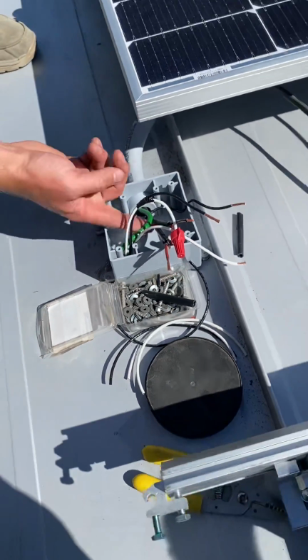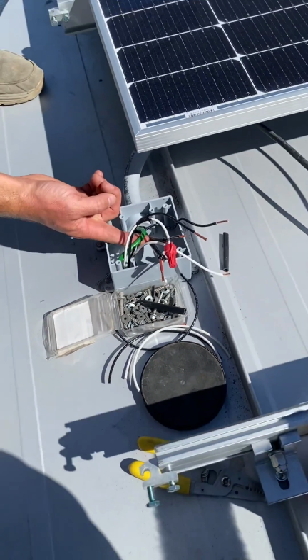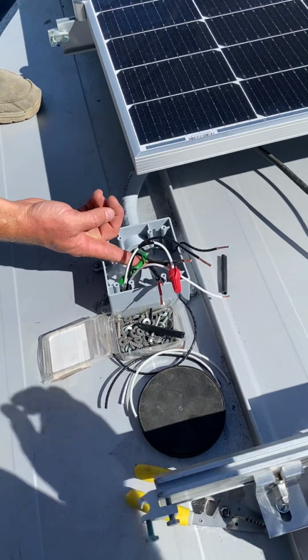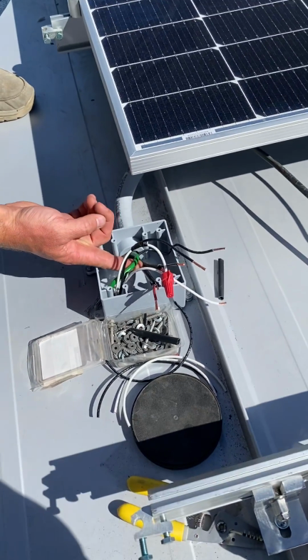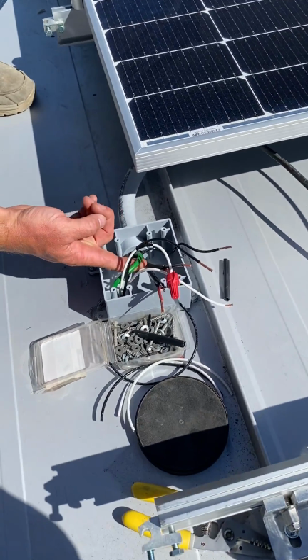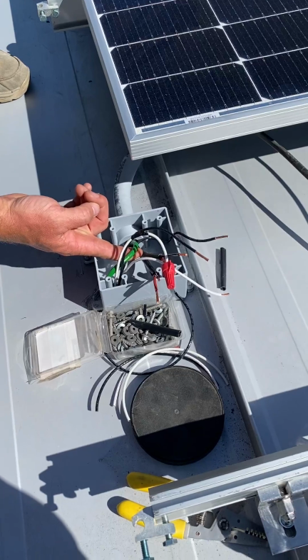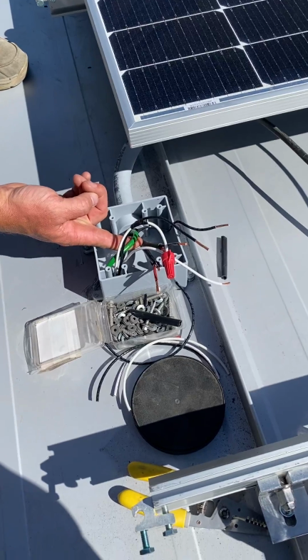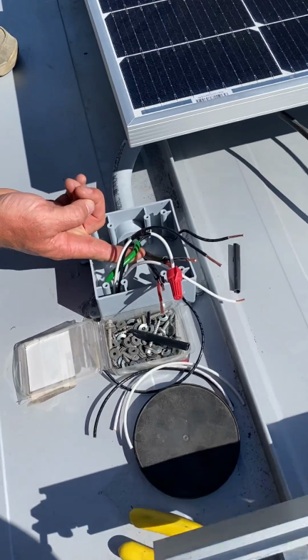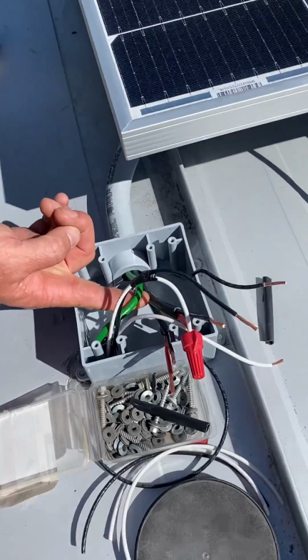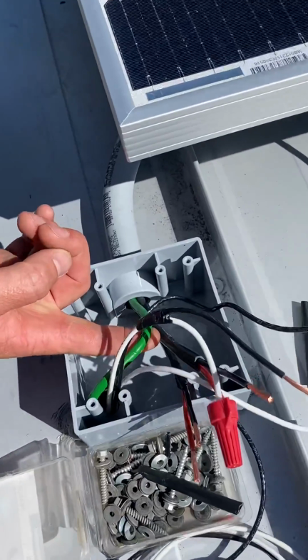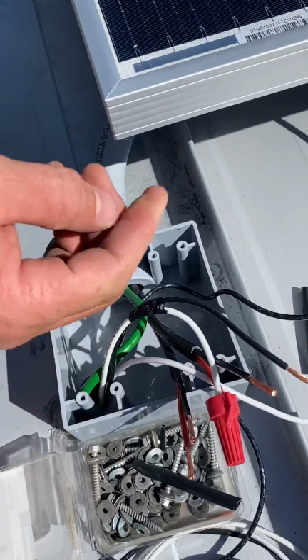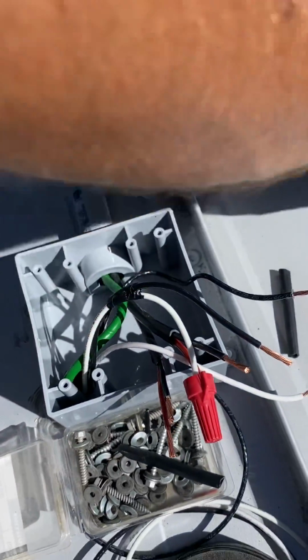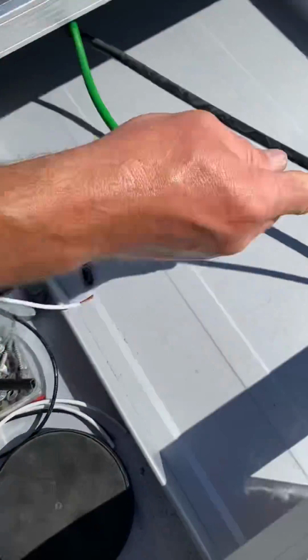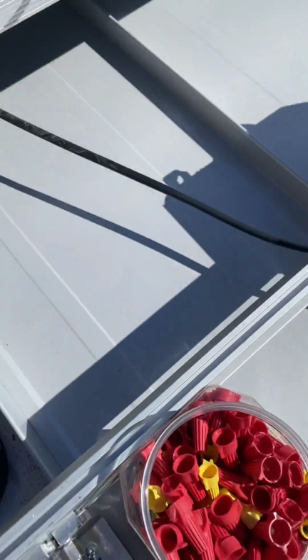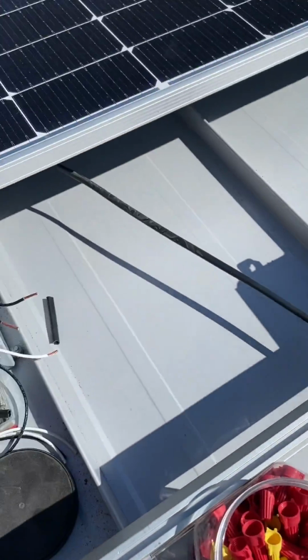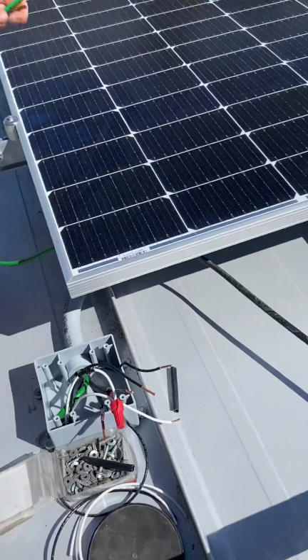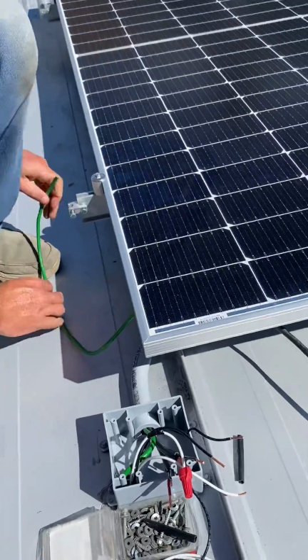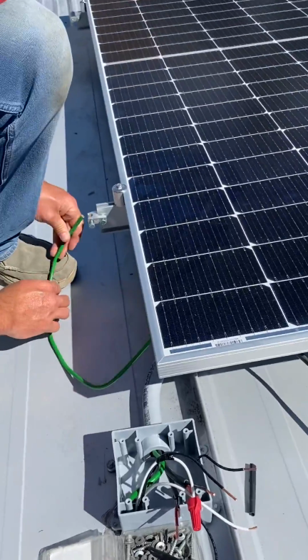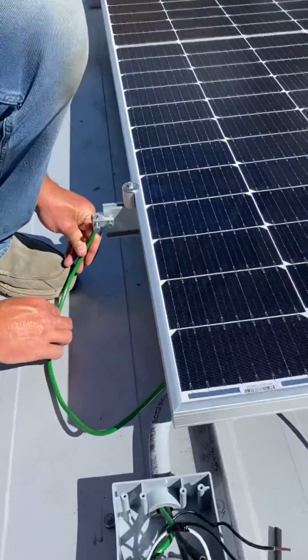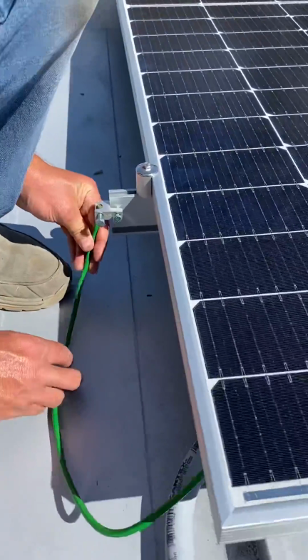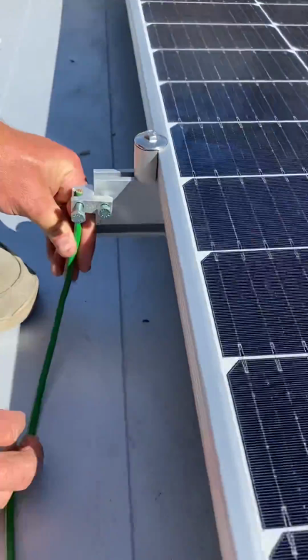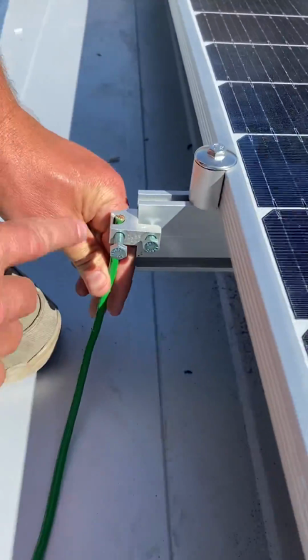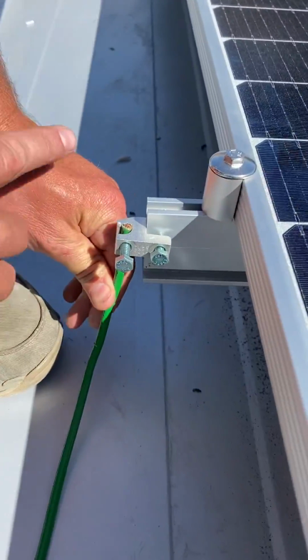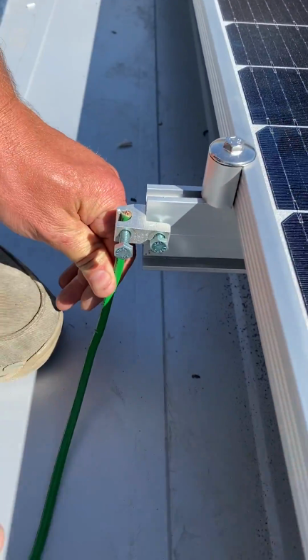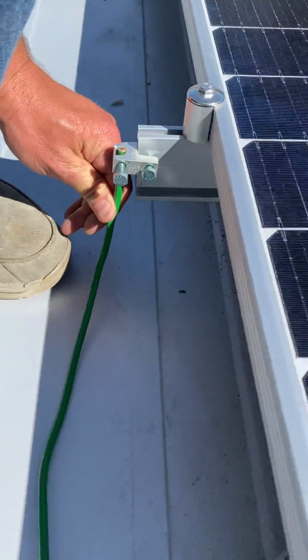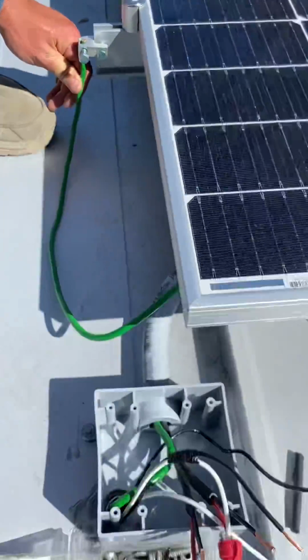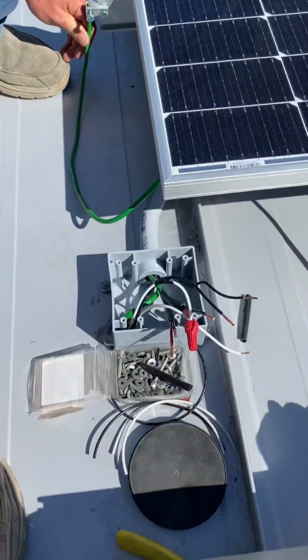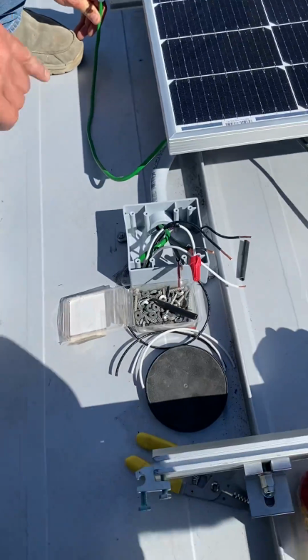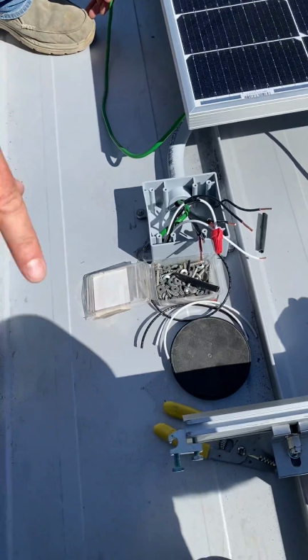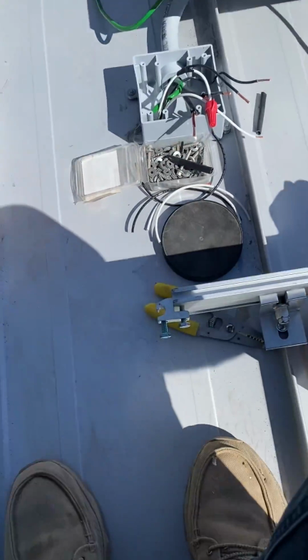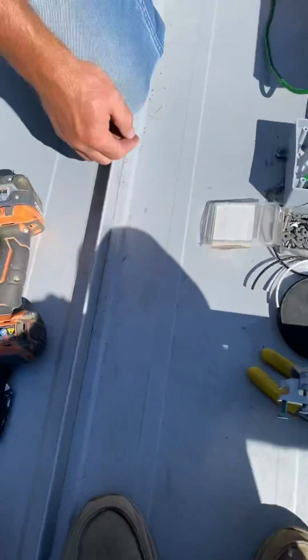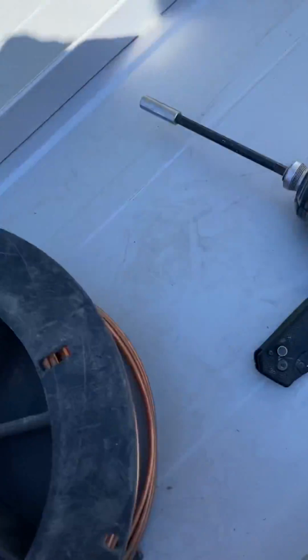You have your number six ground wire right here that comes up, and this number six ground wire will run into your rails. Then you'll have a bare copper wire that runs up and down your rails.